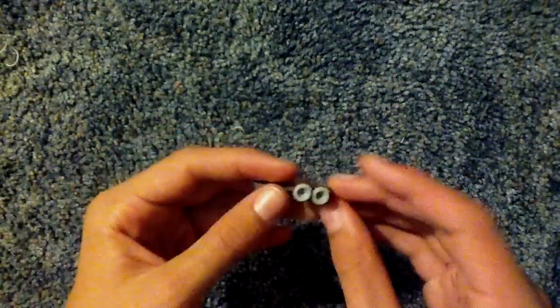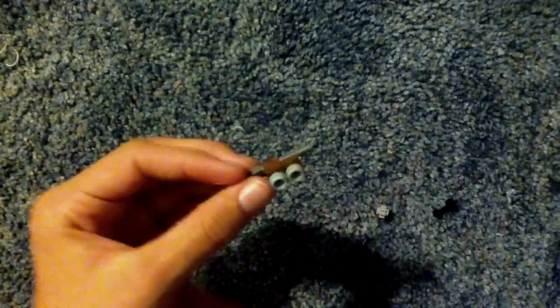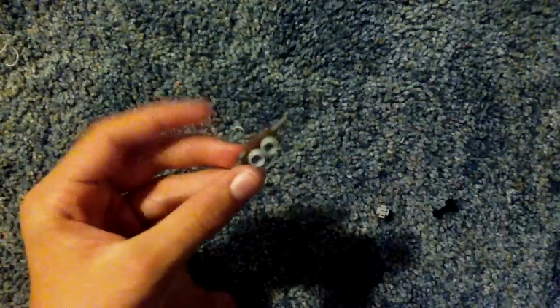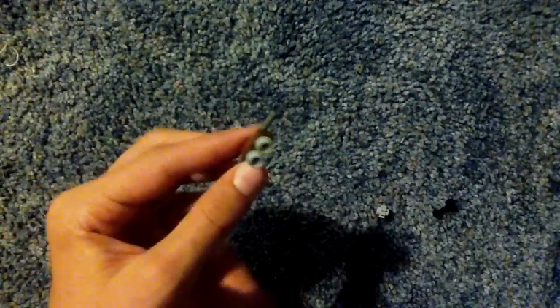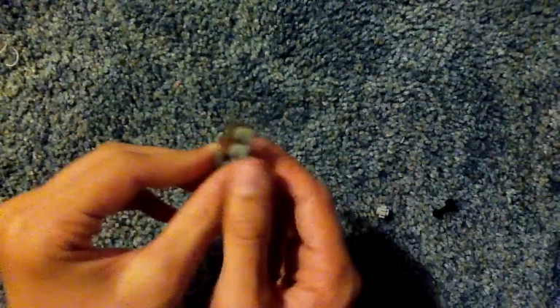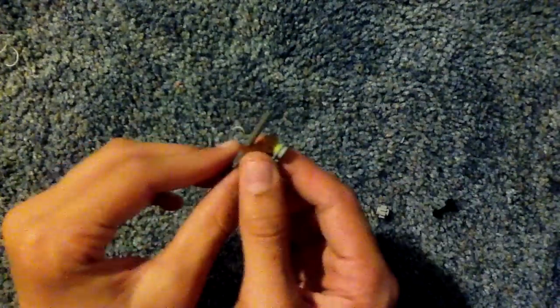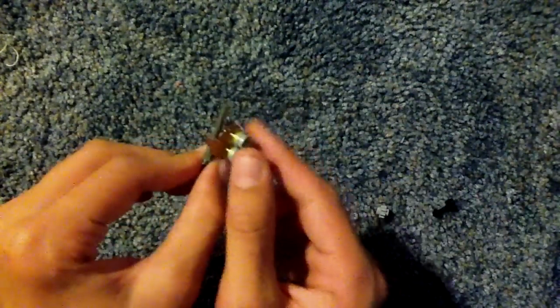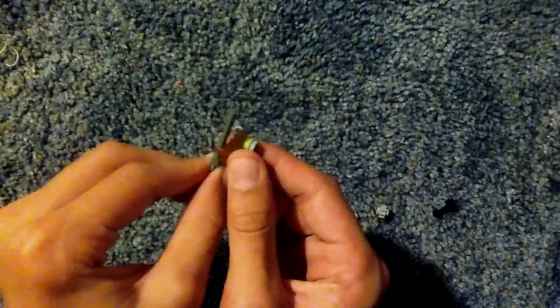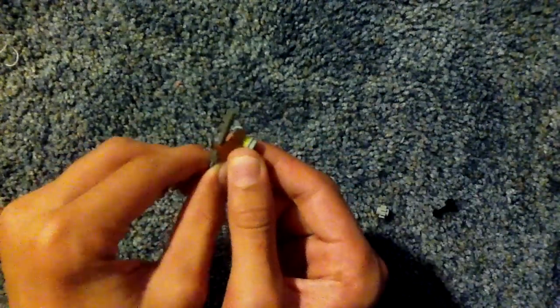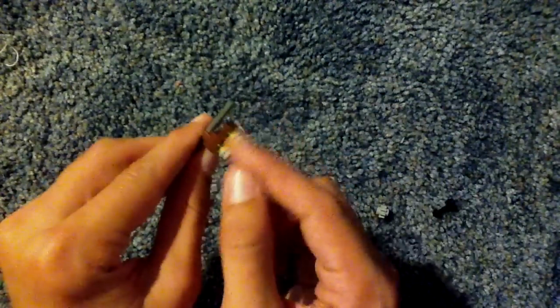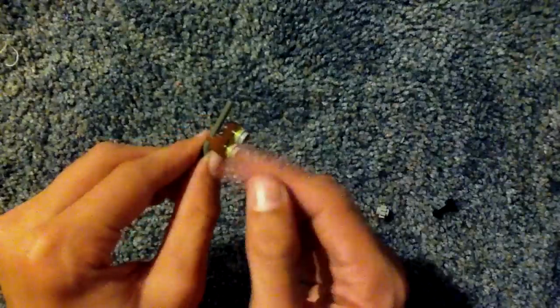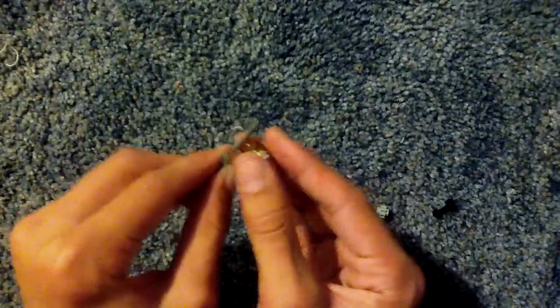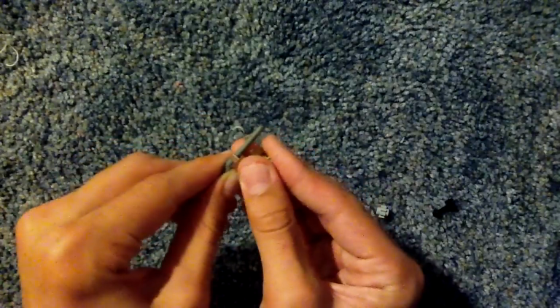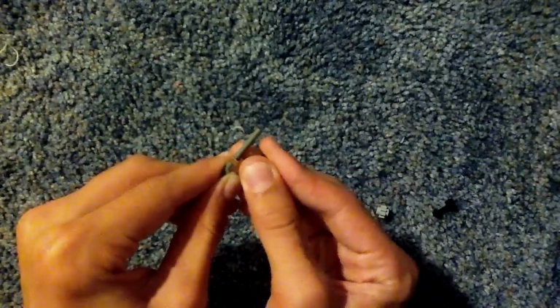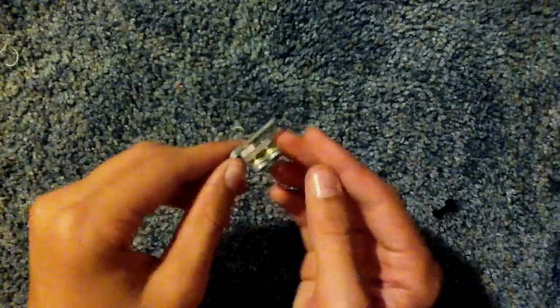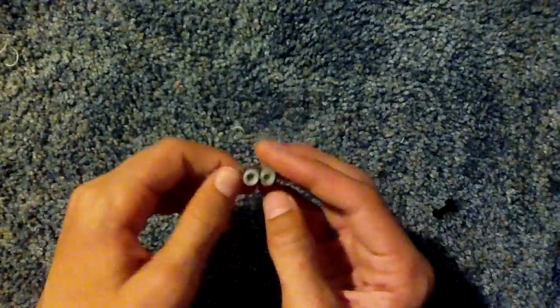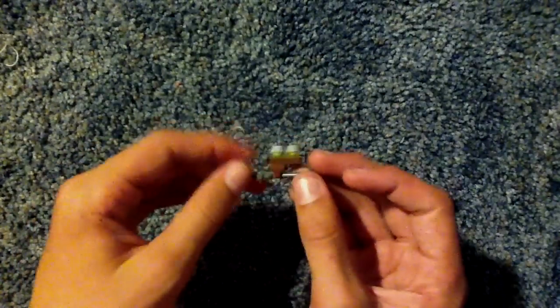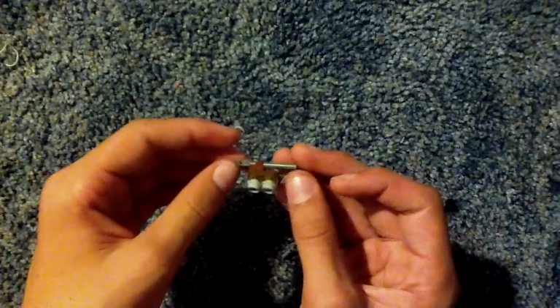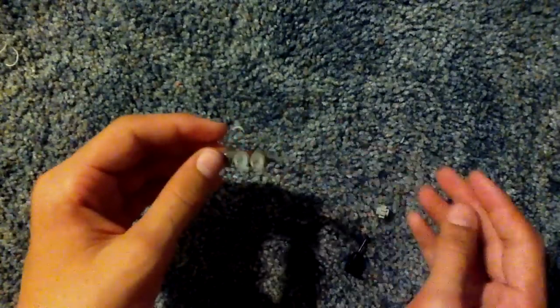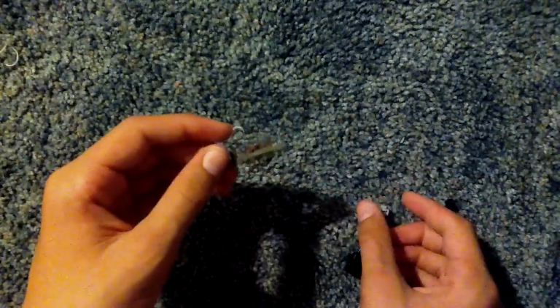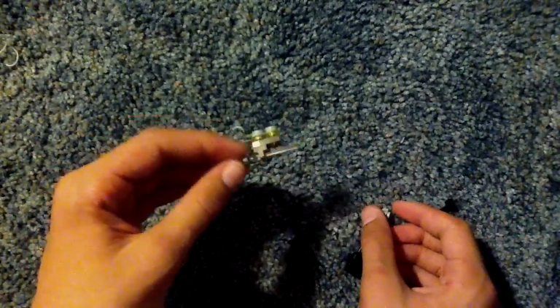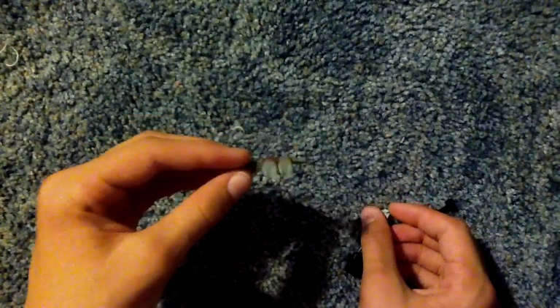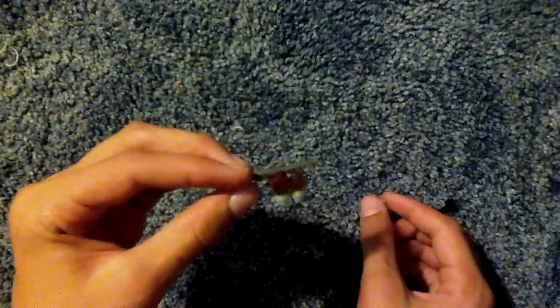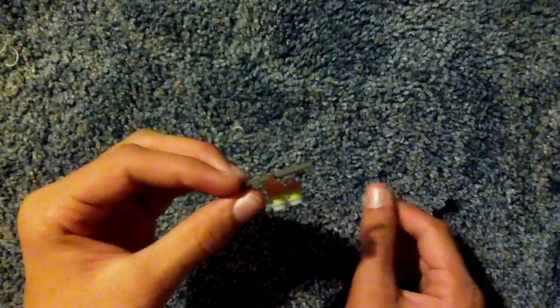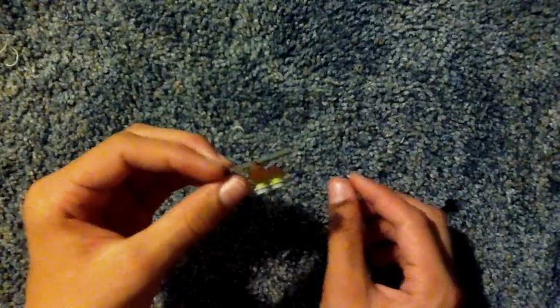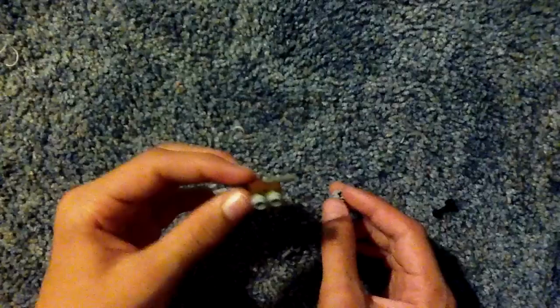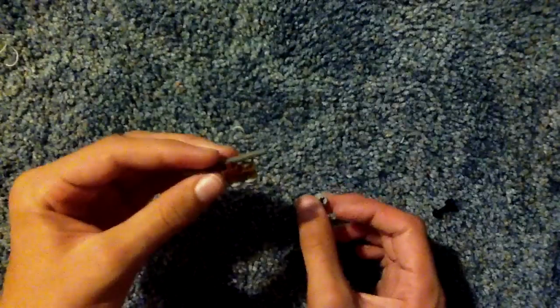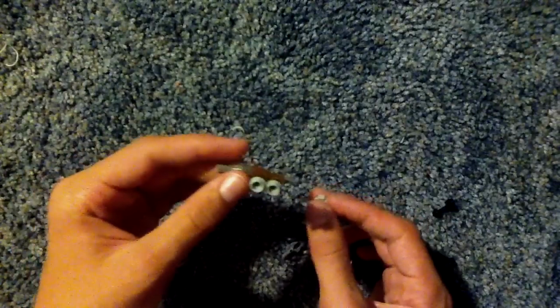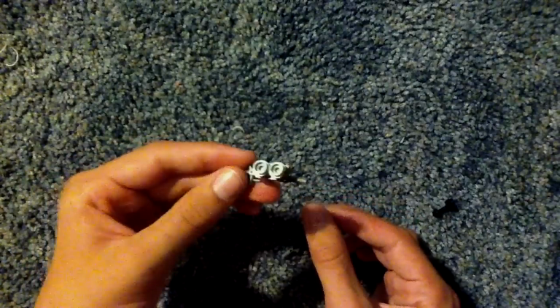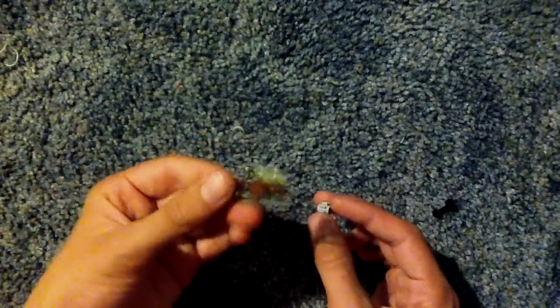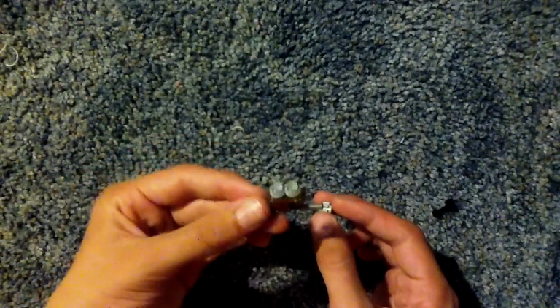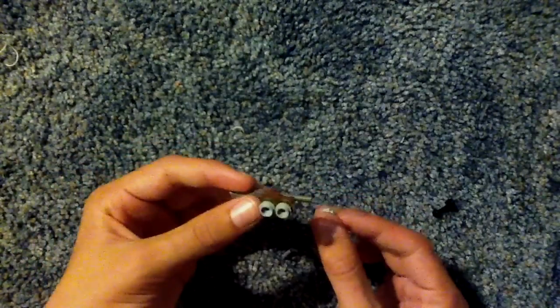Now I know the Wonder Waffle usually has 3 of these cartridges or whatever you want to call them, but I tried putting 3 on and it didn't really look too good. So I'm just going to go with 2, I think it looks a lot better.